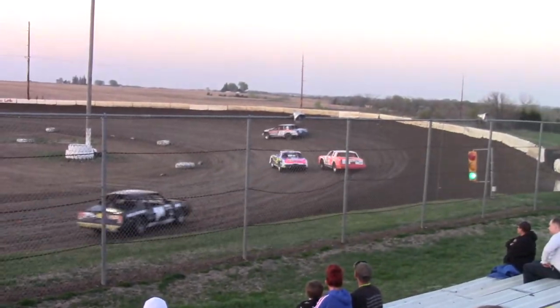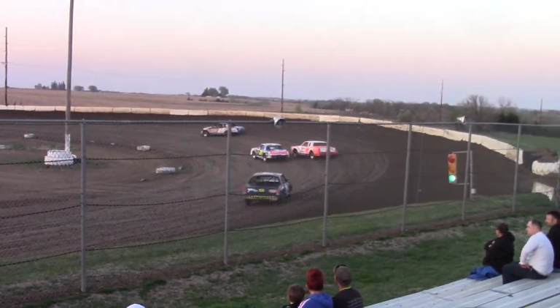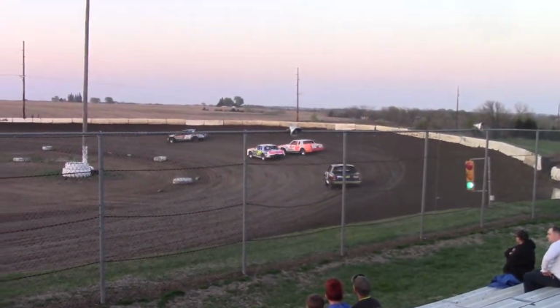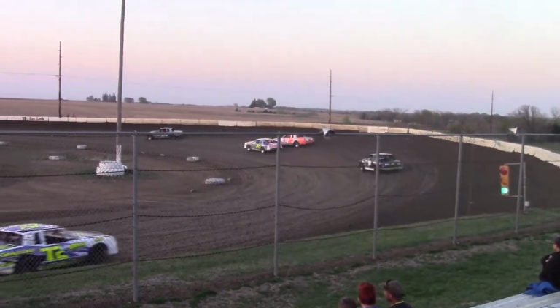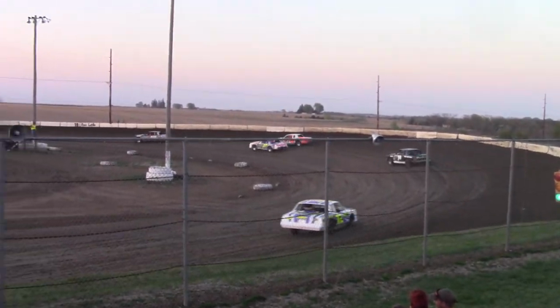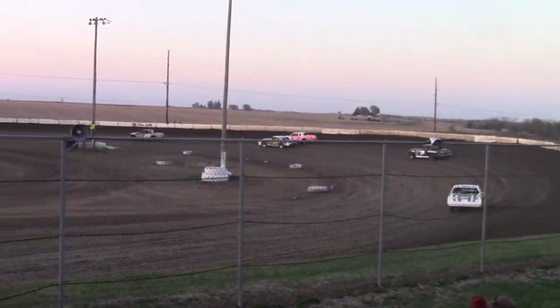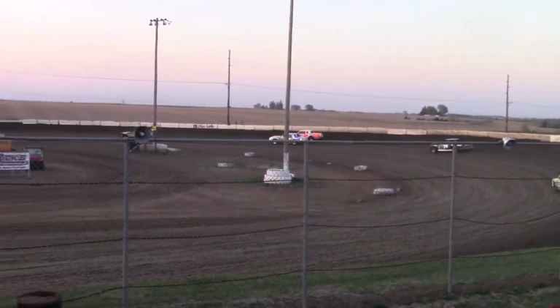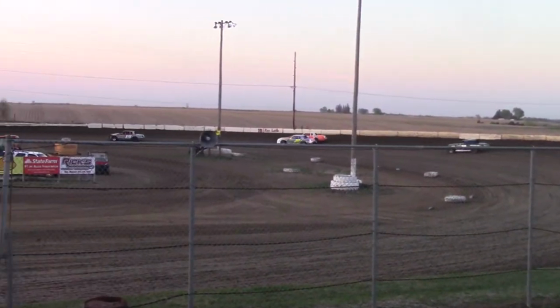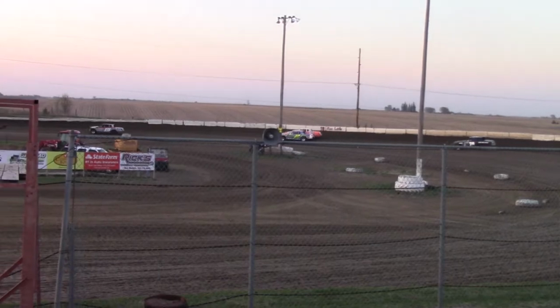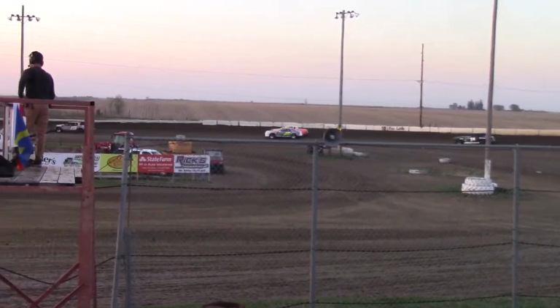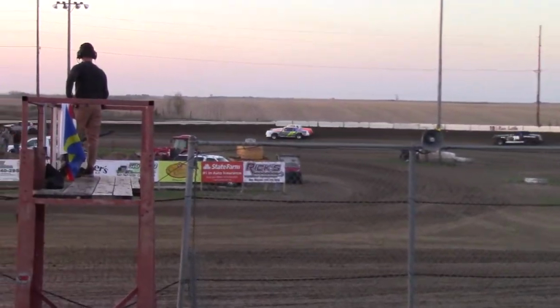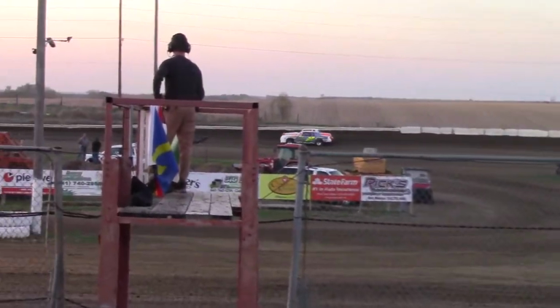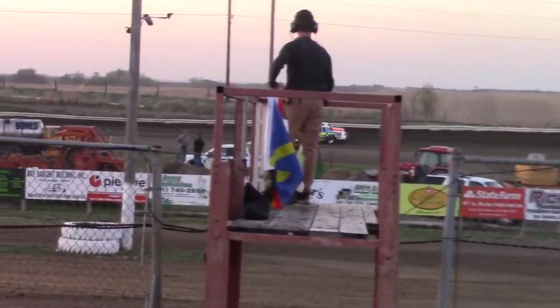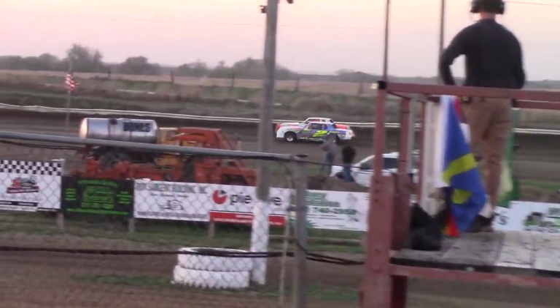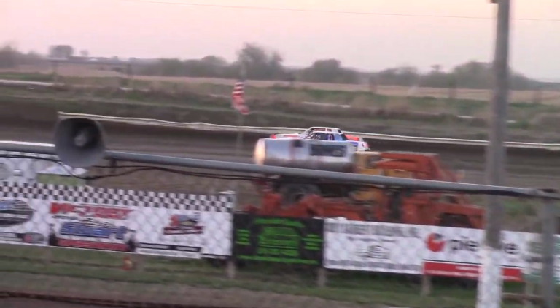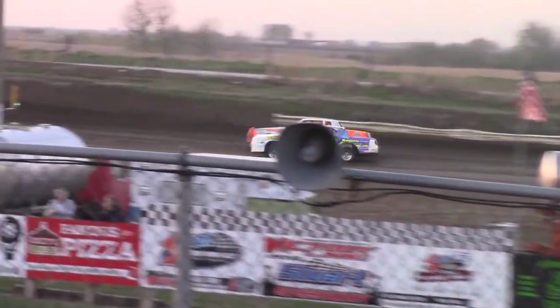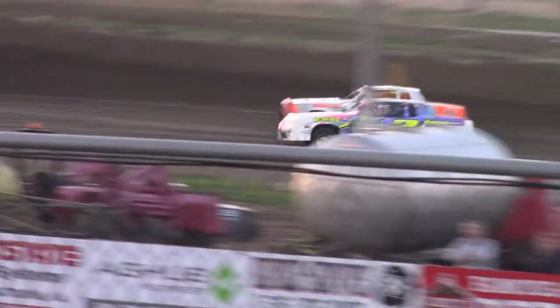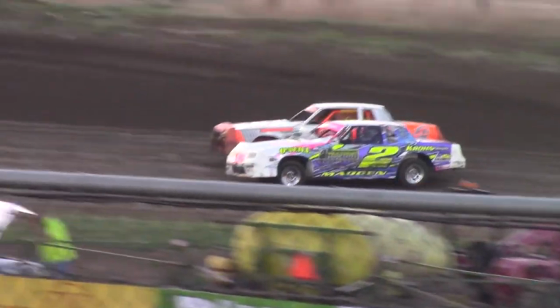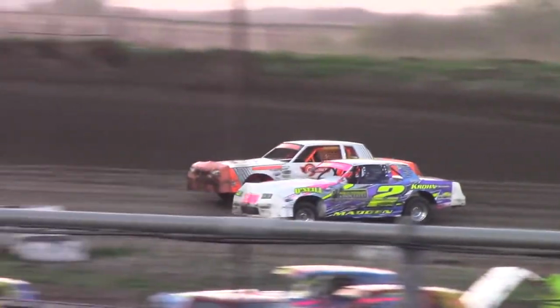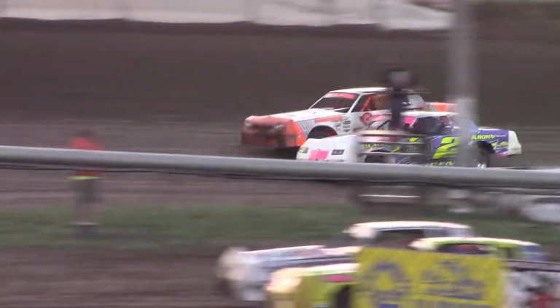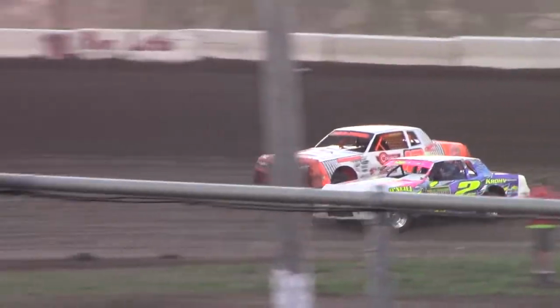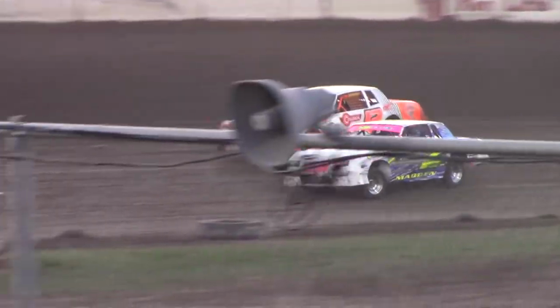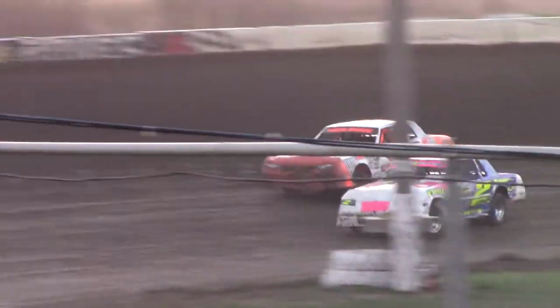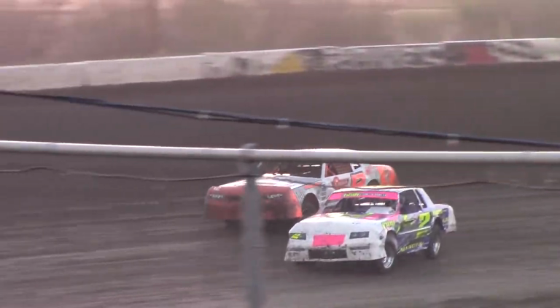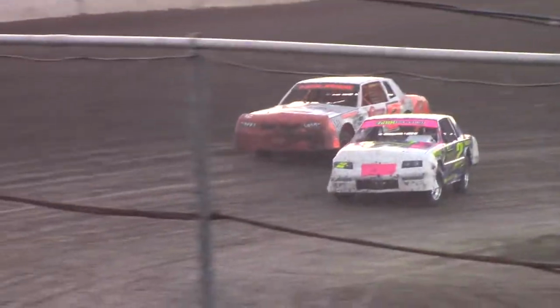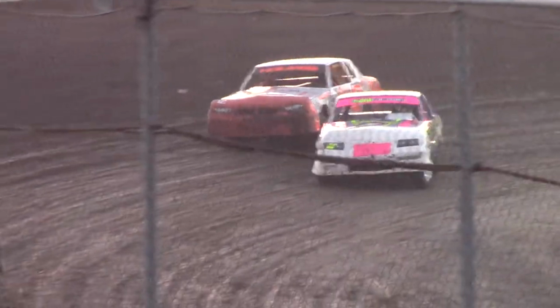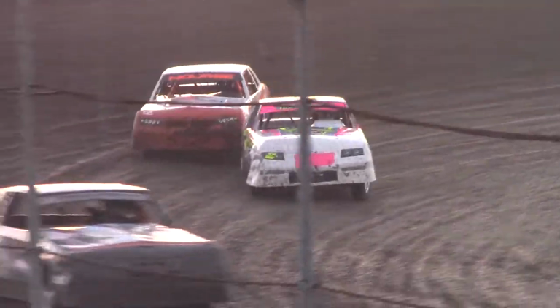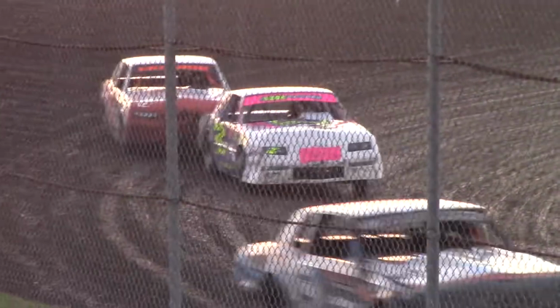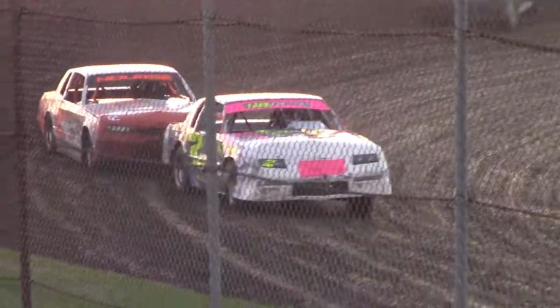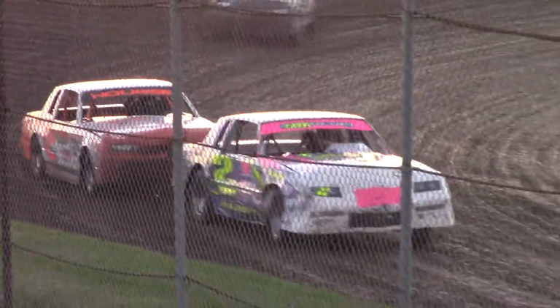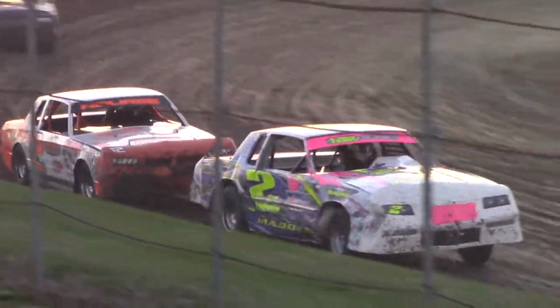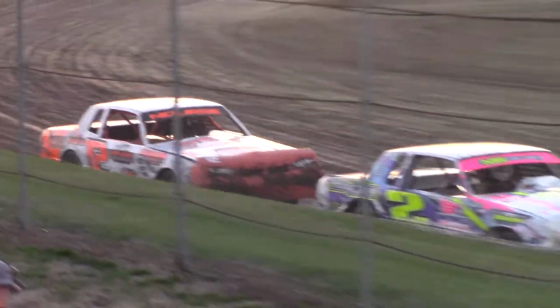Here we go. Wheel to wheel for the second spot. Now back up the racetrack. Put the screen, number 12 with North. North hanging it in there on the outside. And here we go, here comes Matt jumping from second.